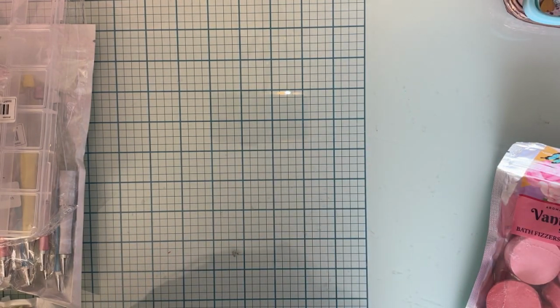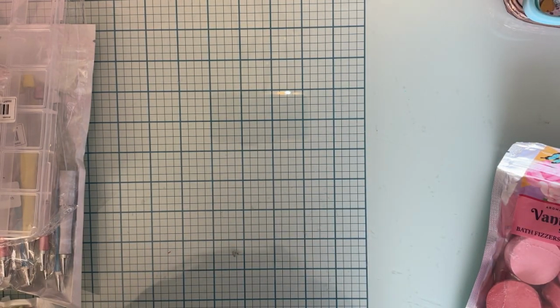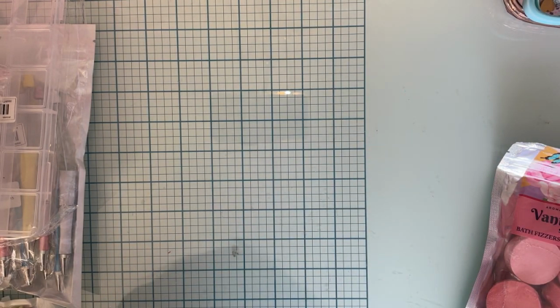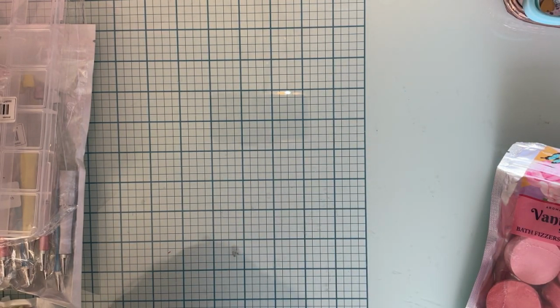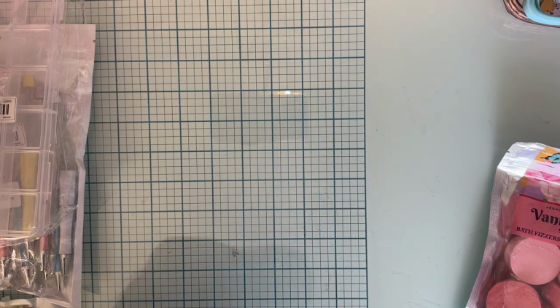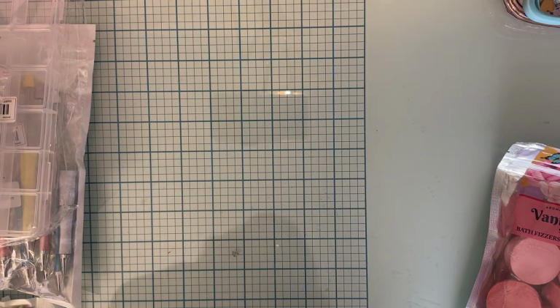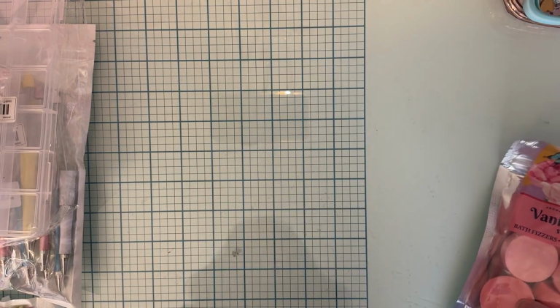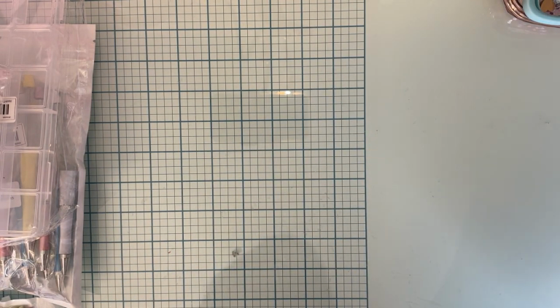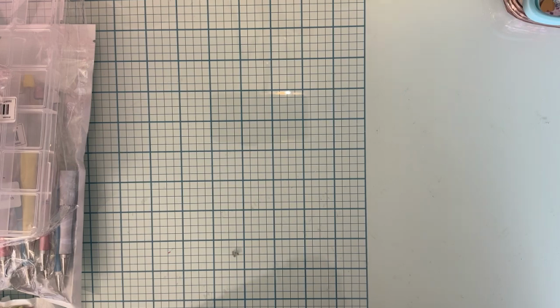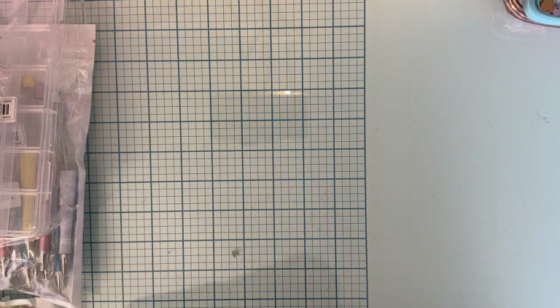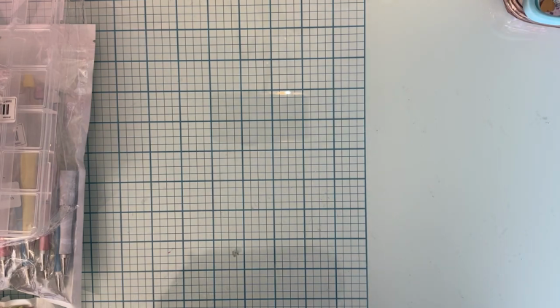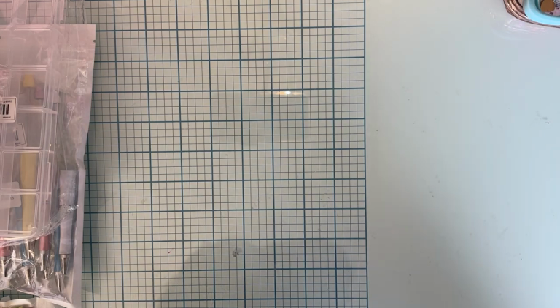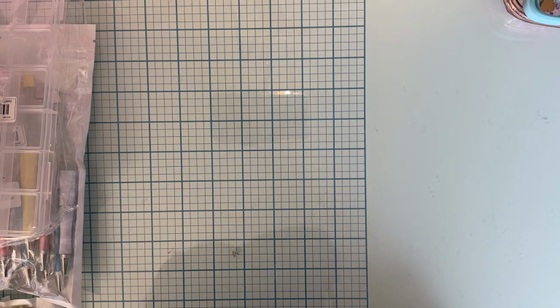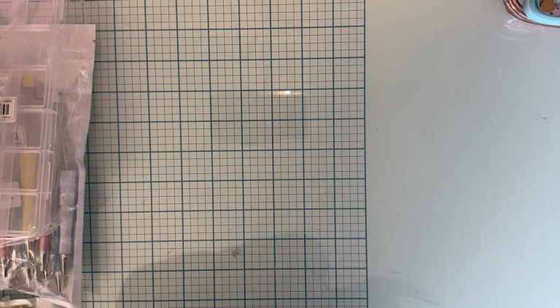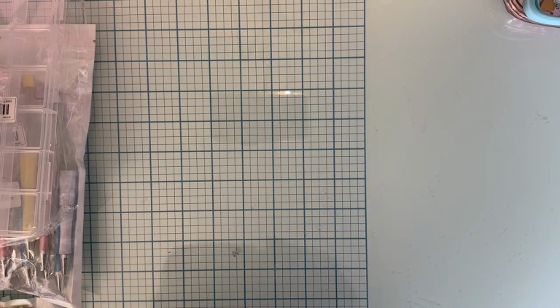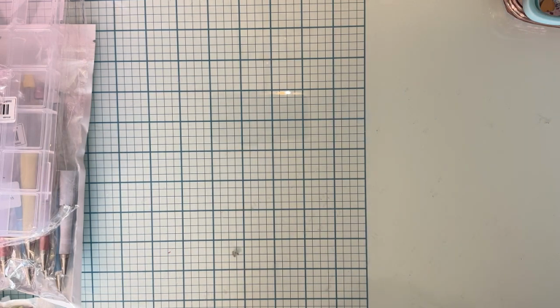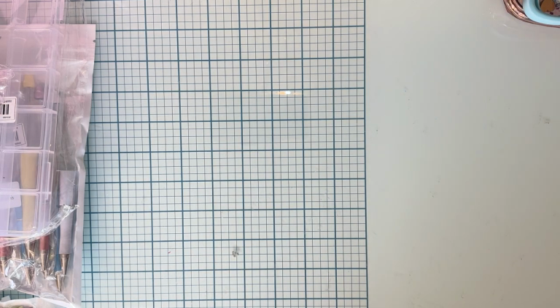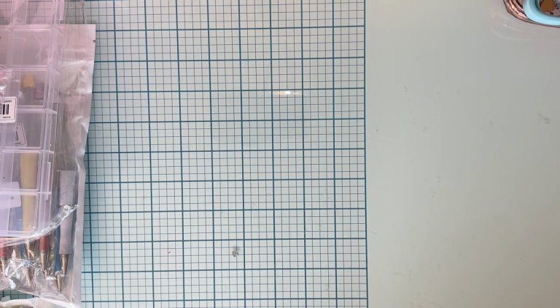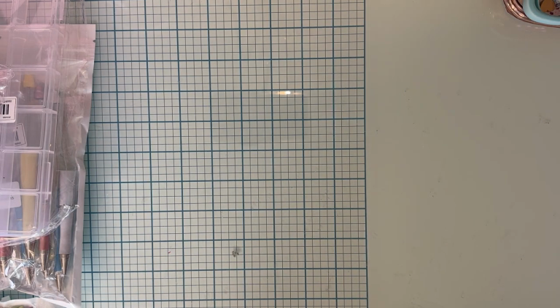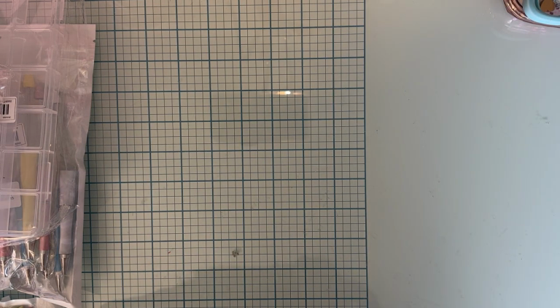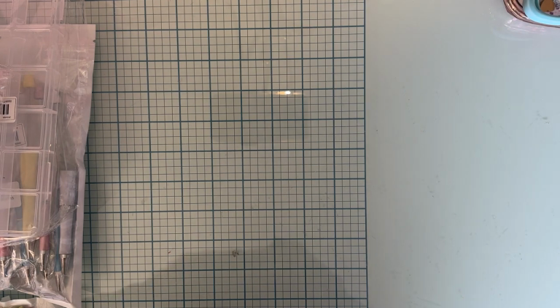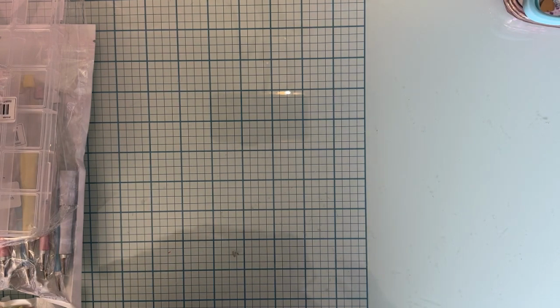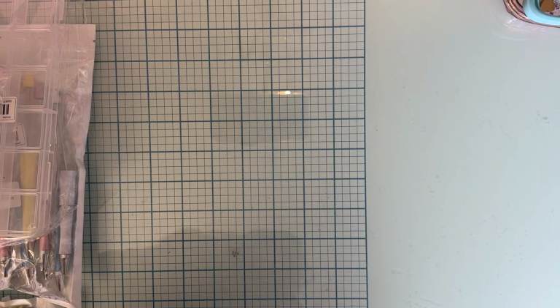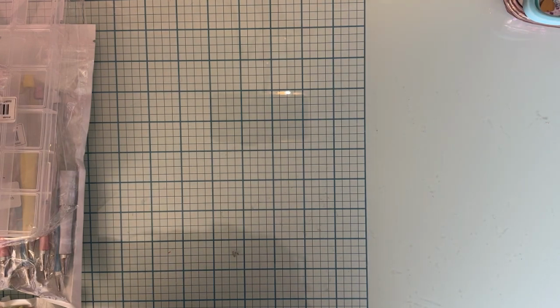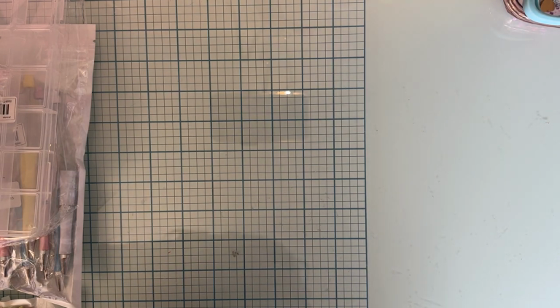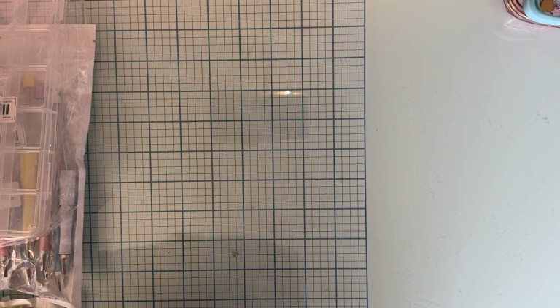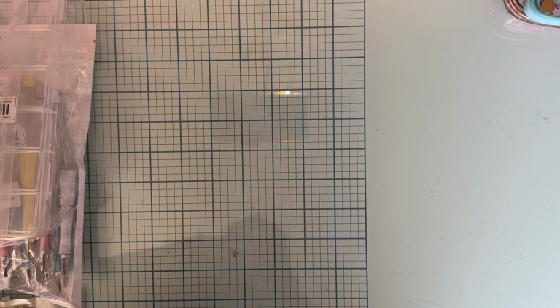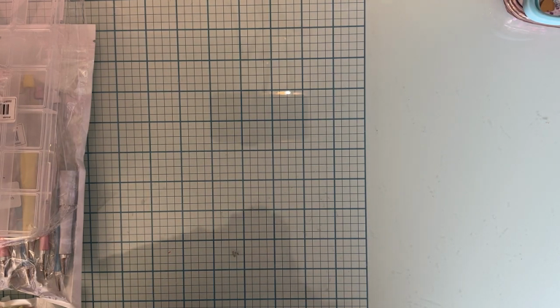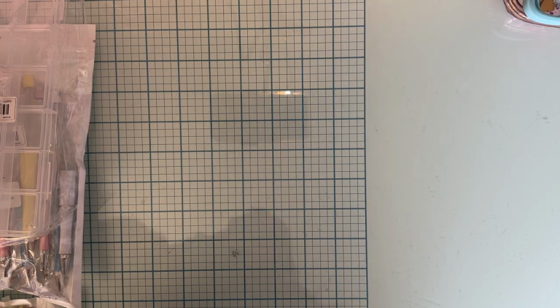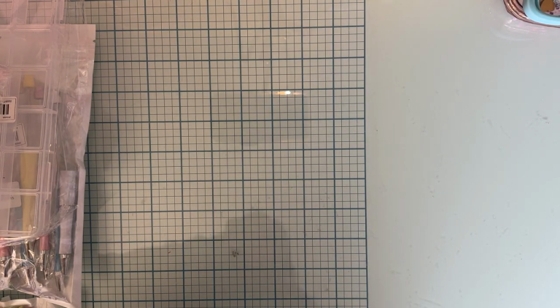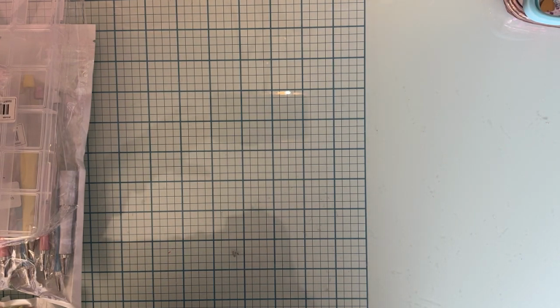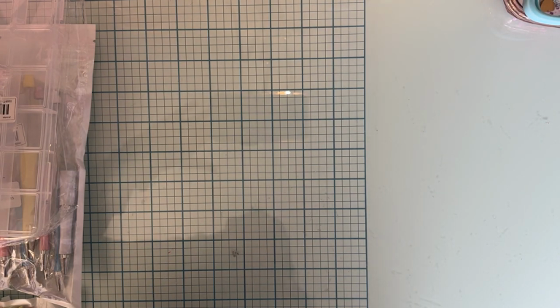That looks like that's it for now. Like I said, it was a small haul, but I wanted to share with you guys in case you're looking for any of this kind of stuff. Thank you so much for watching and I'll see you on the next one. Bye guys.